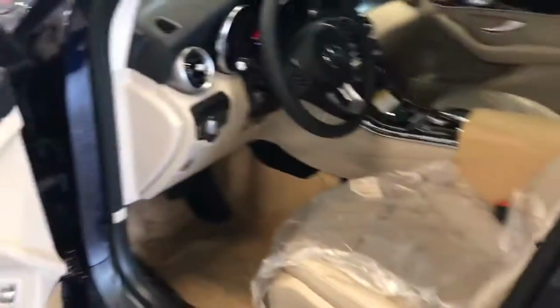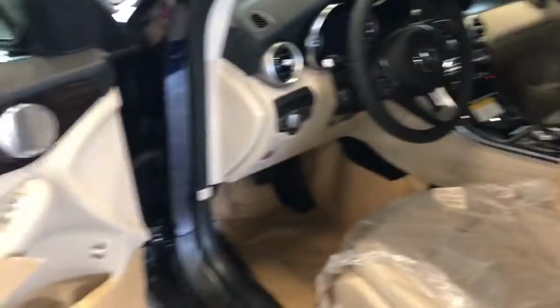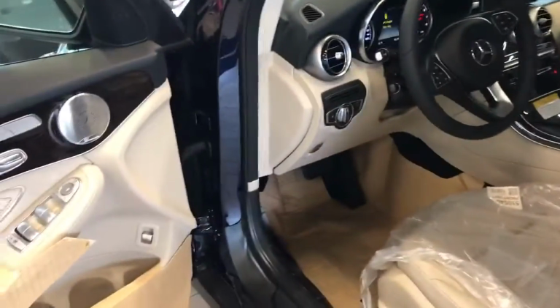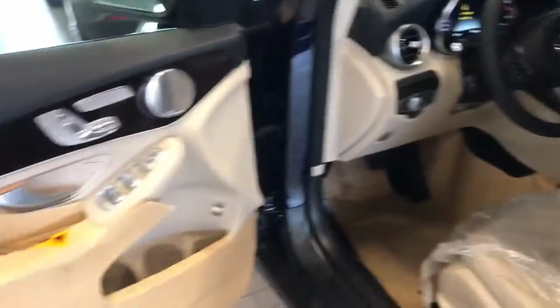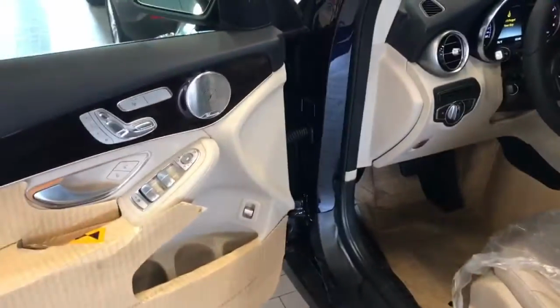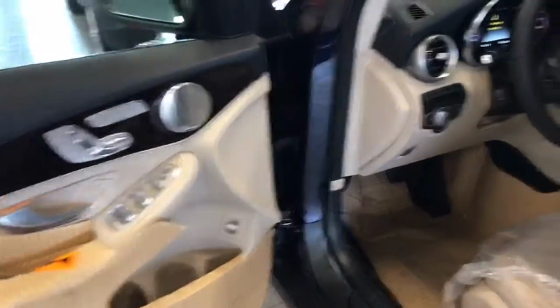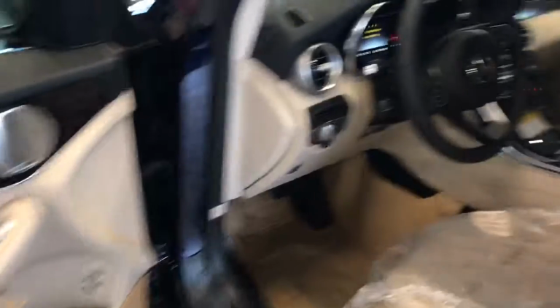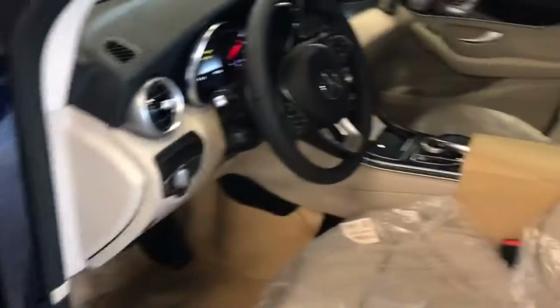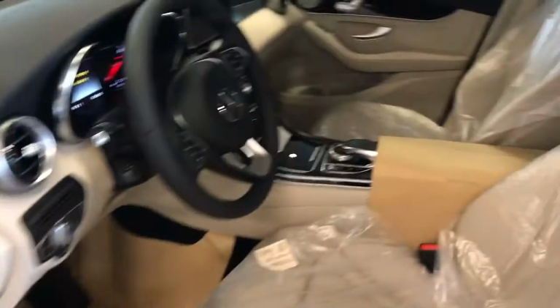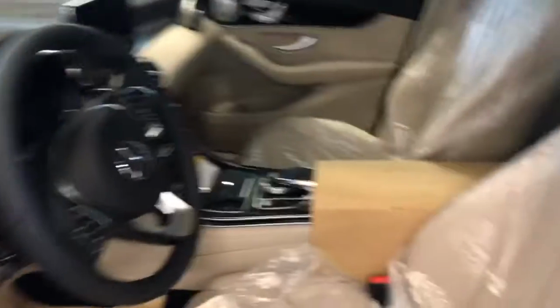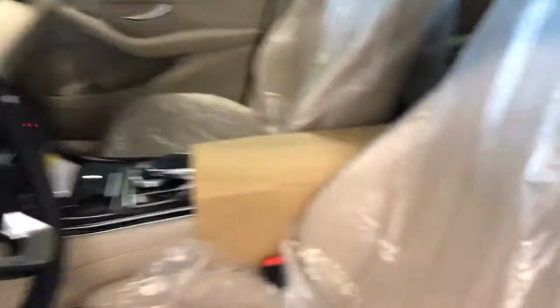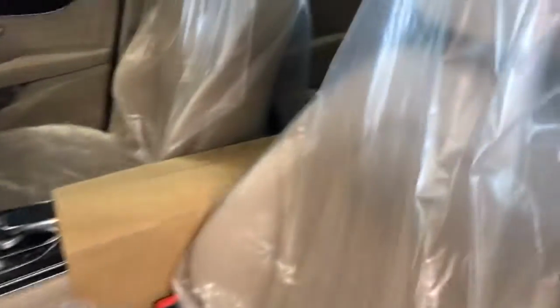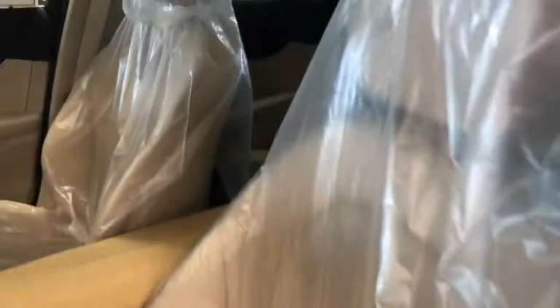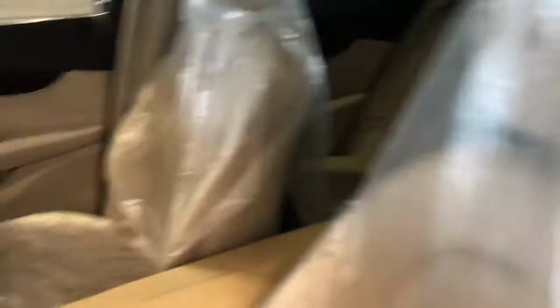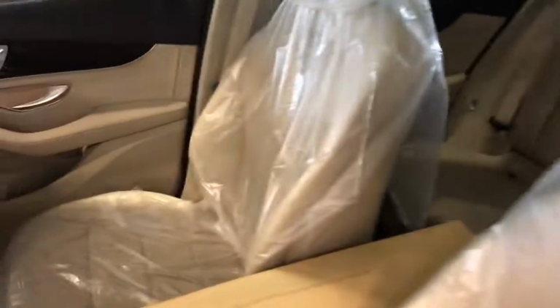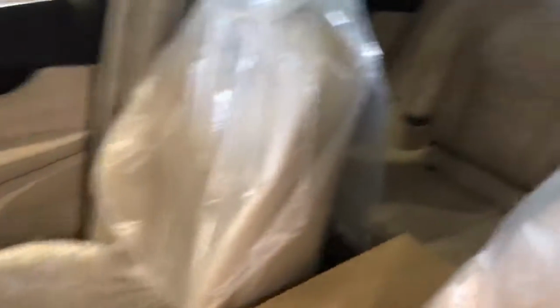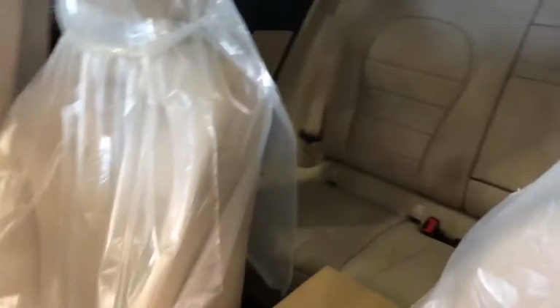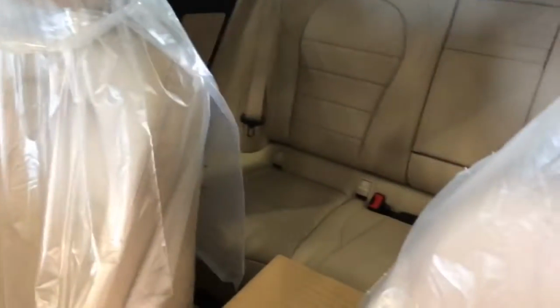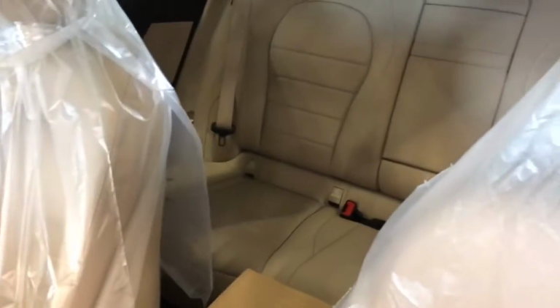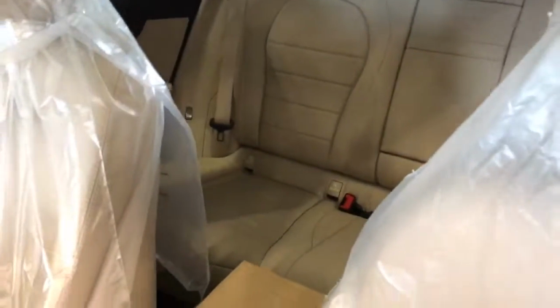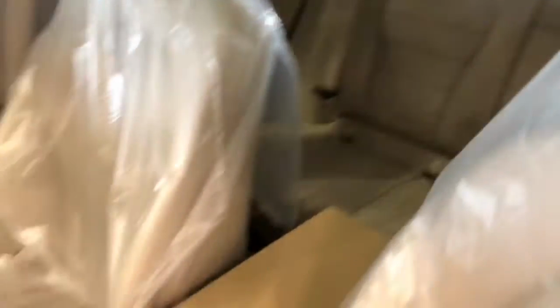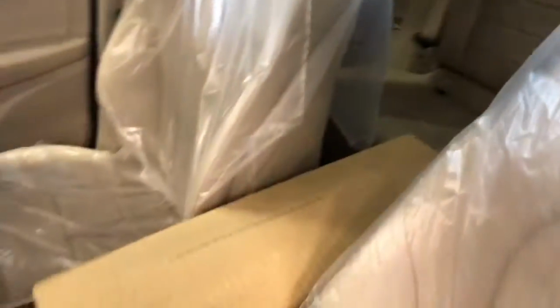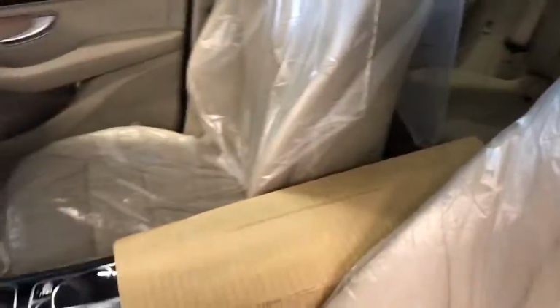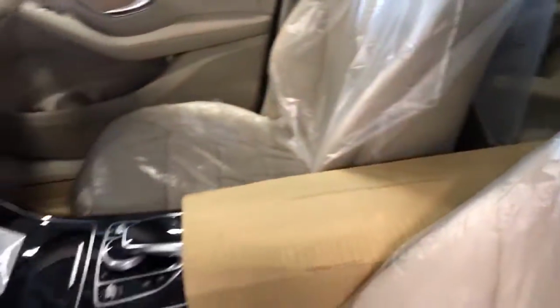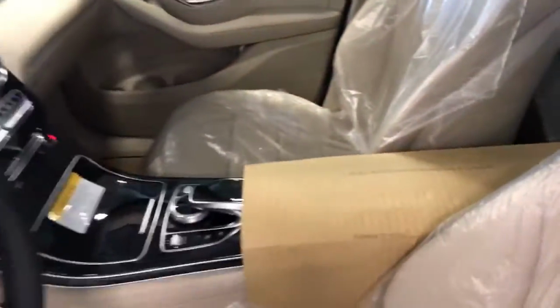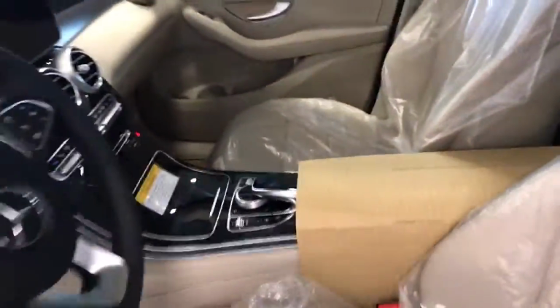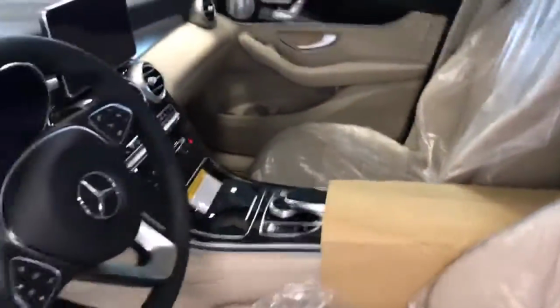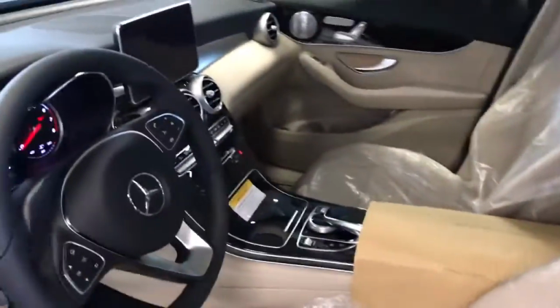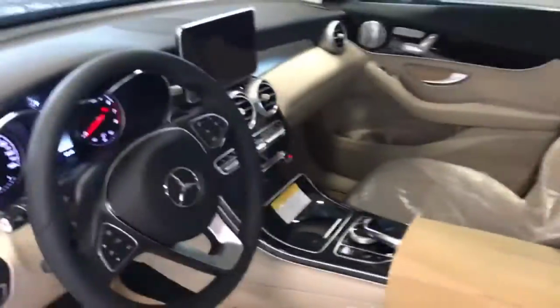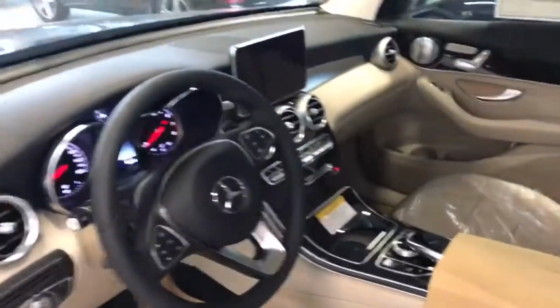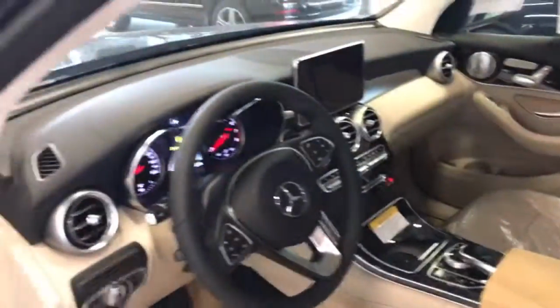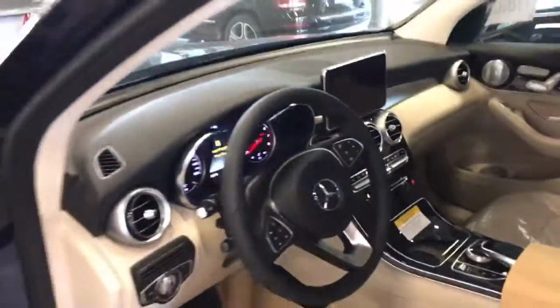Obviously you can tell when they ship it, they try to cover everything so it's immaculate. You would literally be the first person sitting in this if you can come by and look at it today.